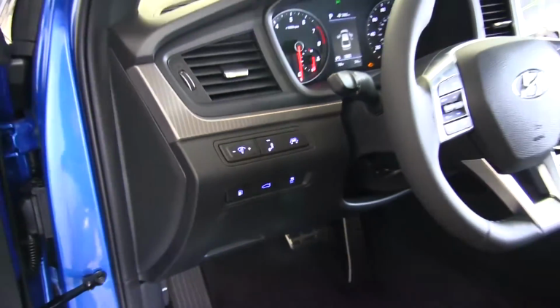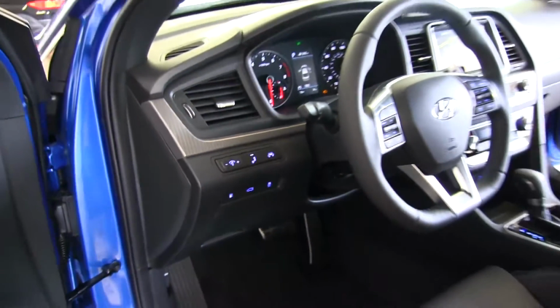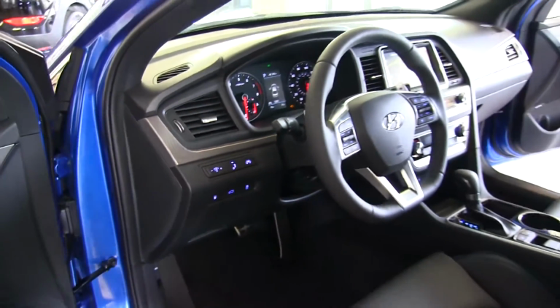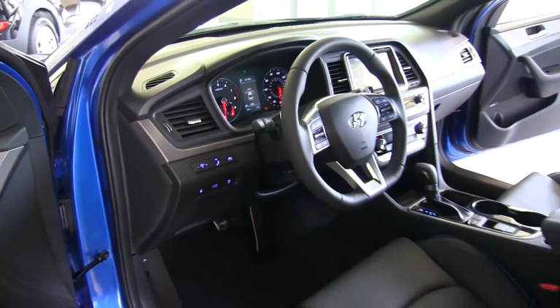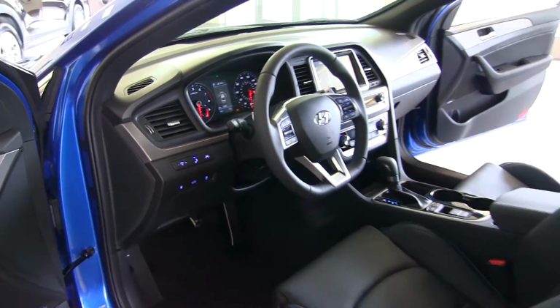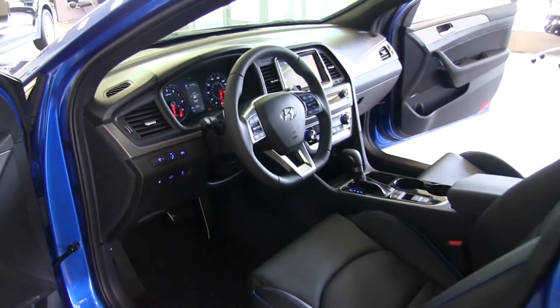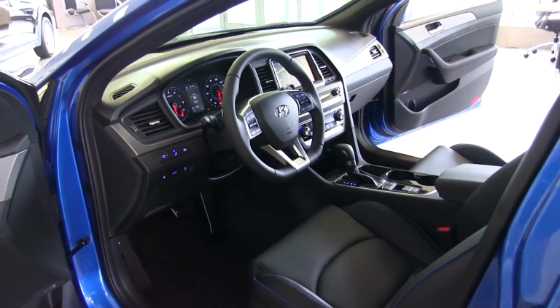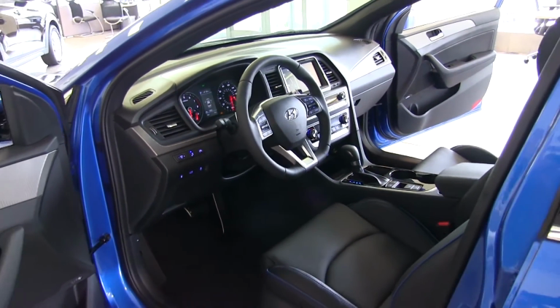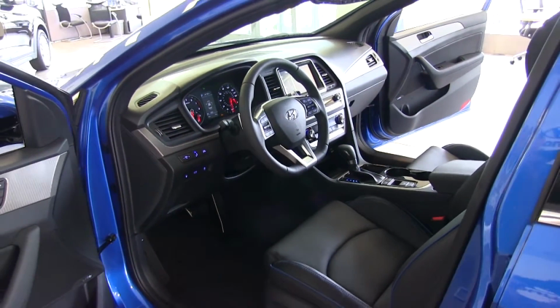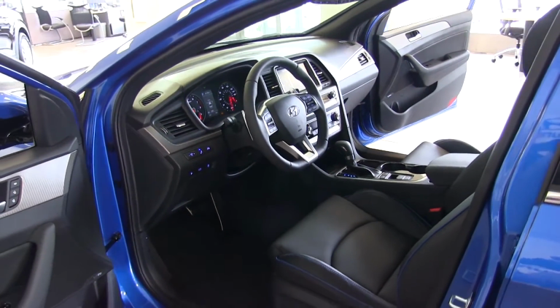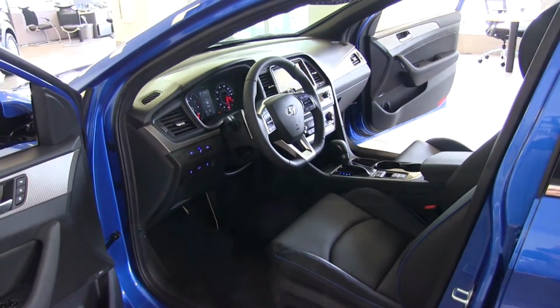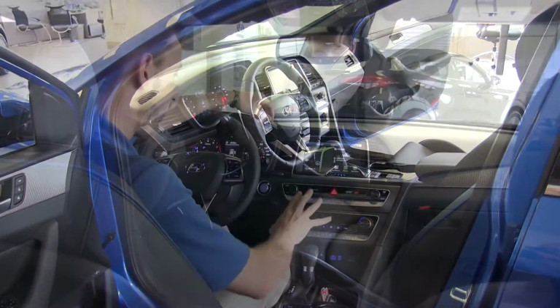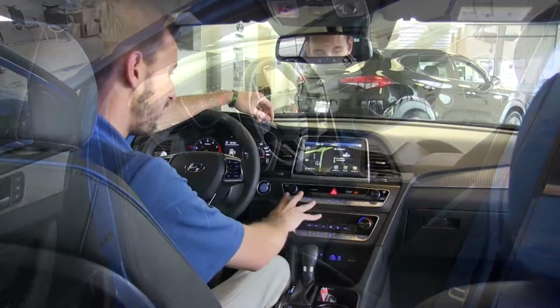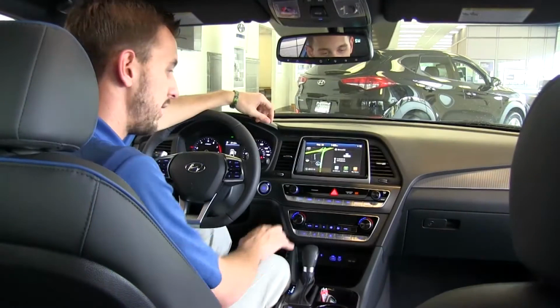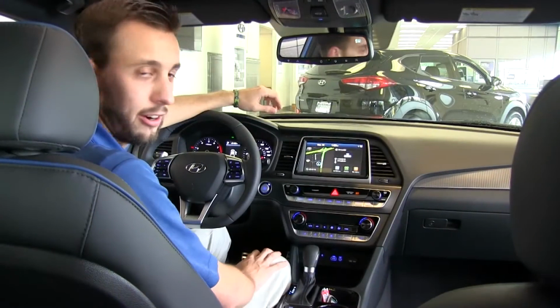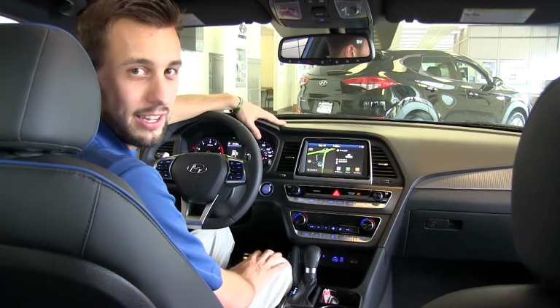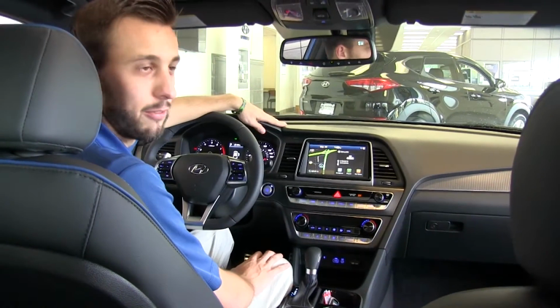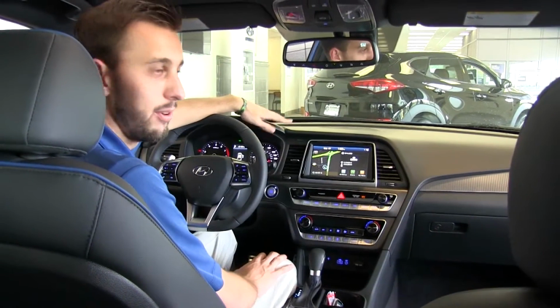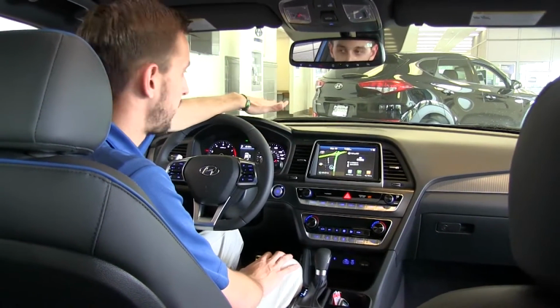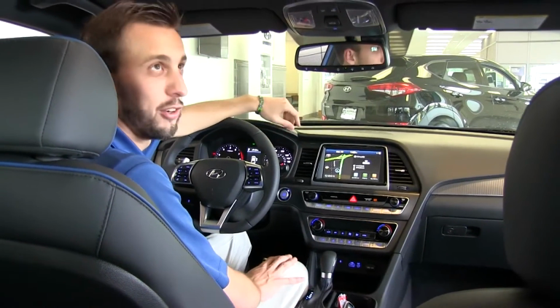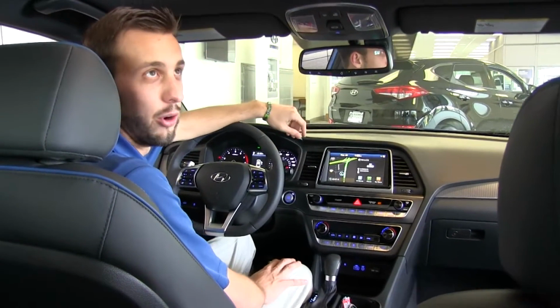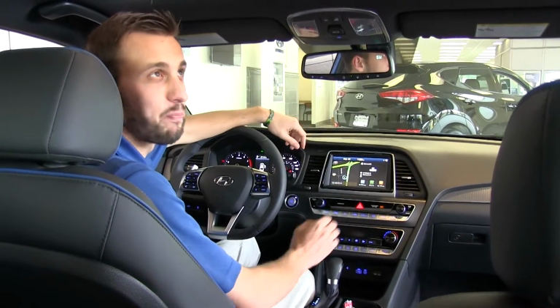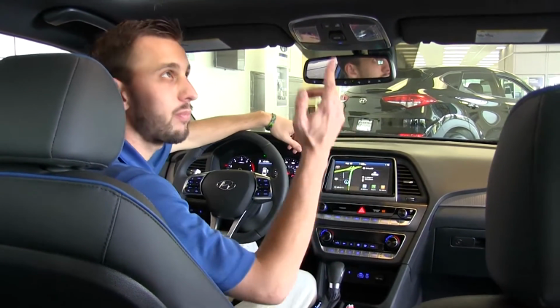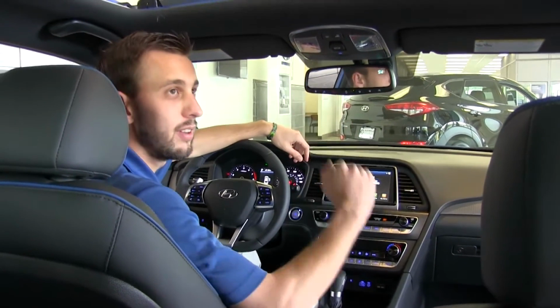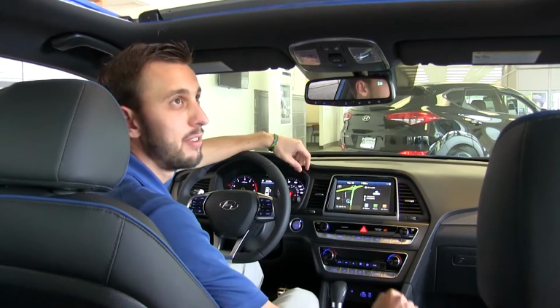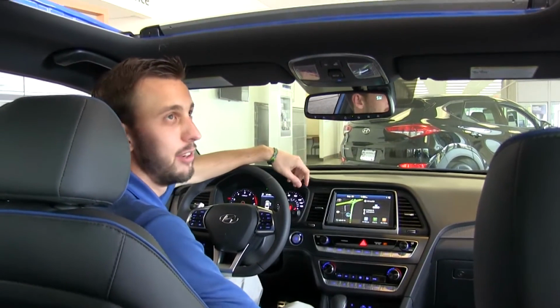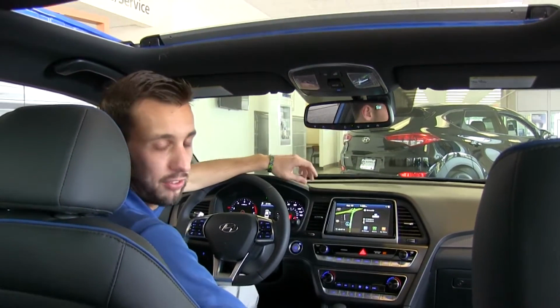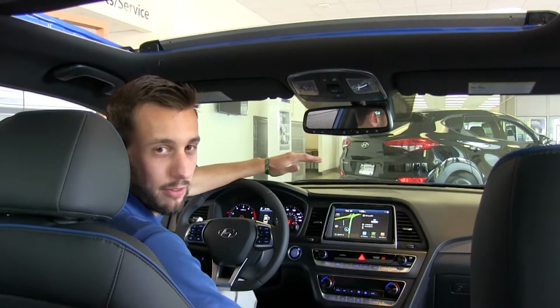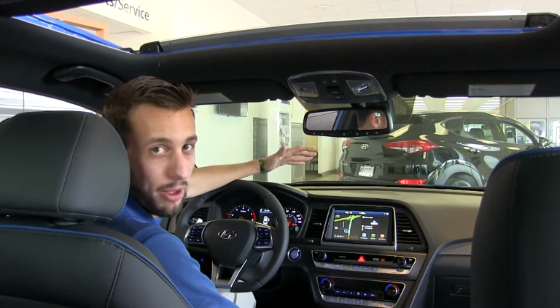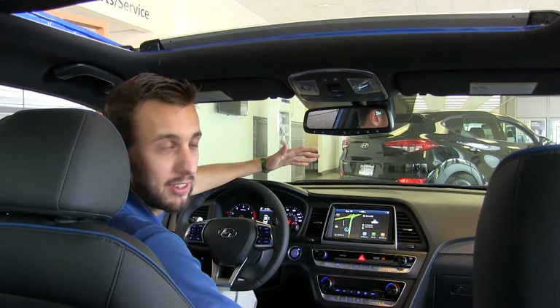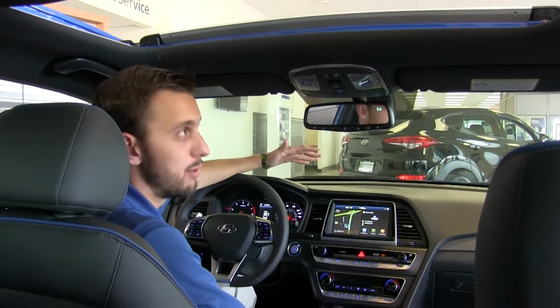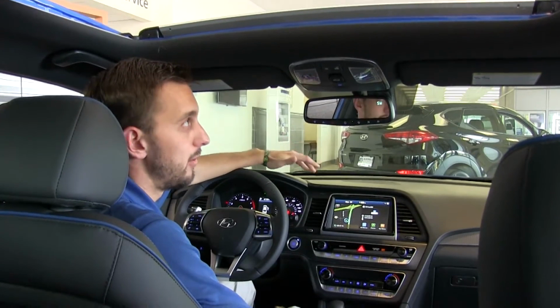Here inside the car, we also have a redesigned interior. It looks fairly familiar, but we have some bigger buttons that are easier to find when your eyes are on the road. Up top, we do have a sunroof available on these top trim levels.